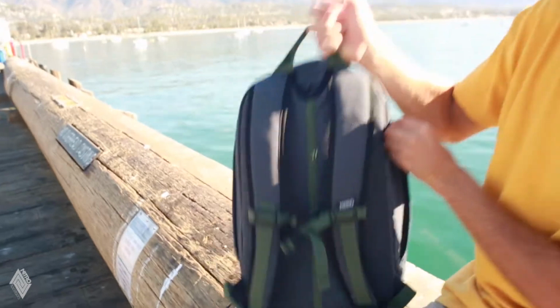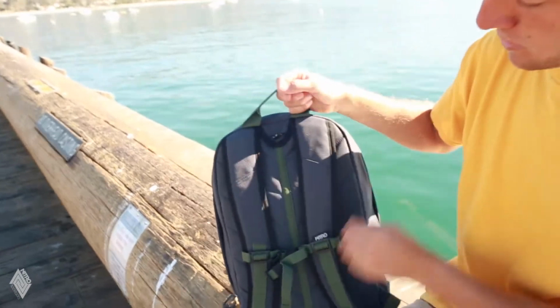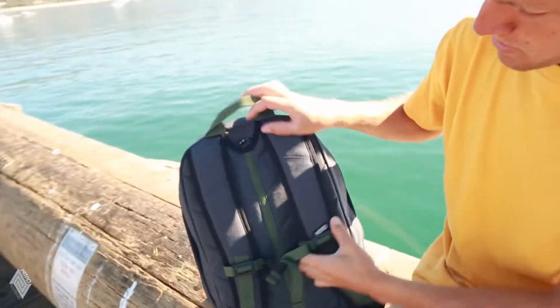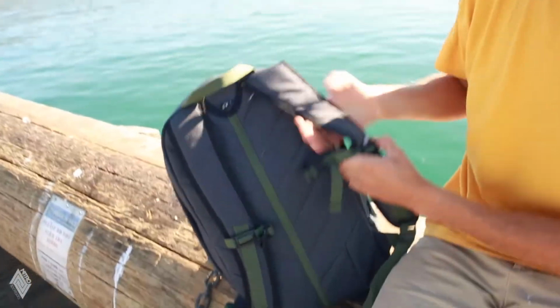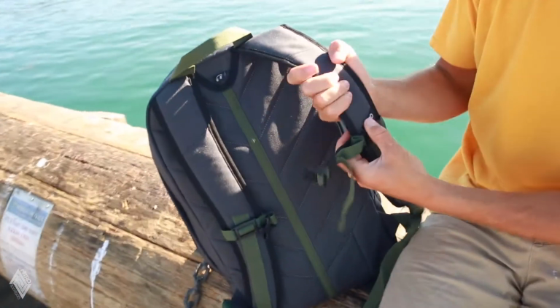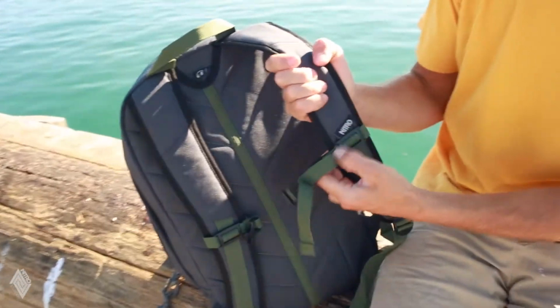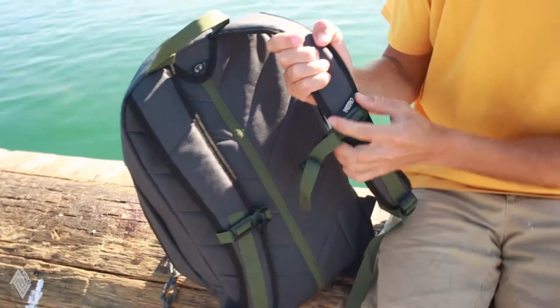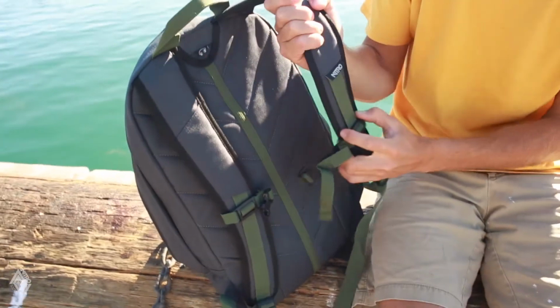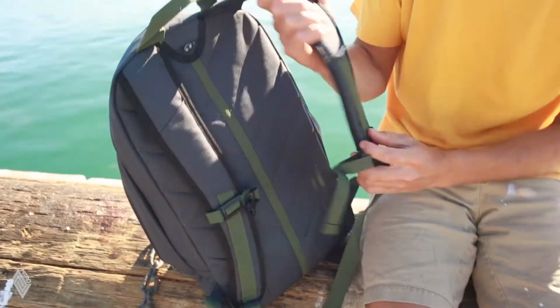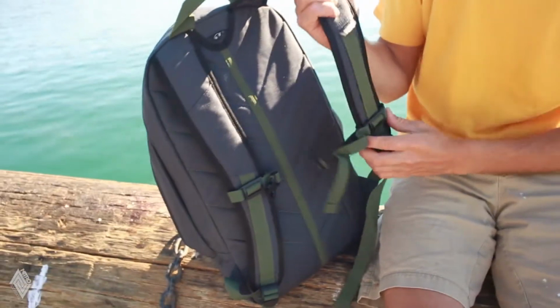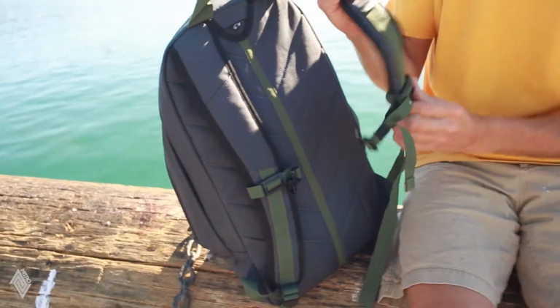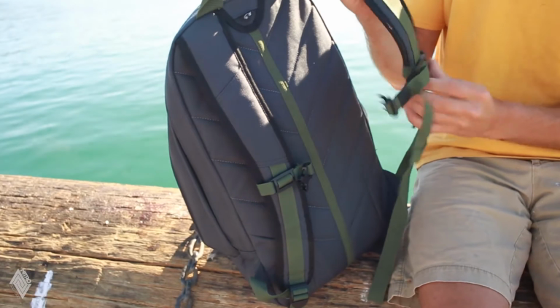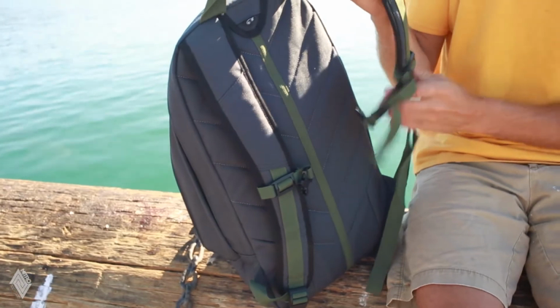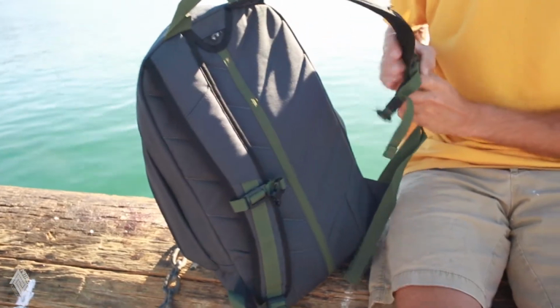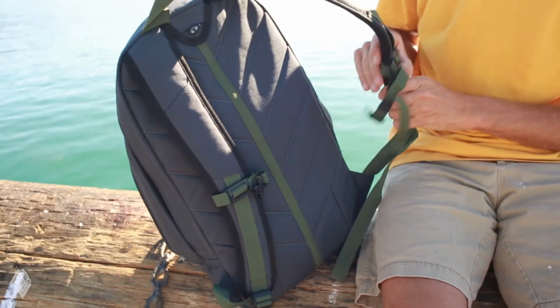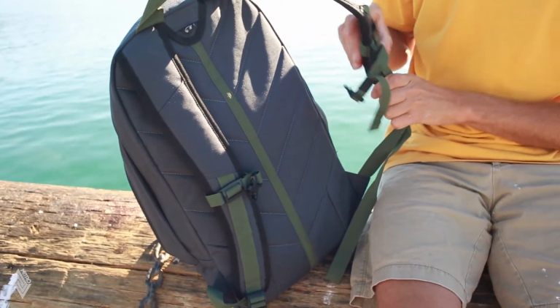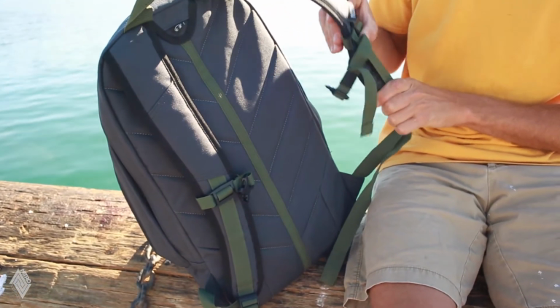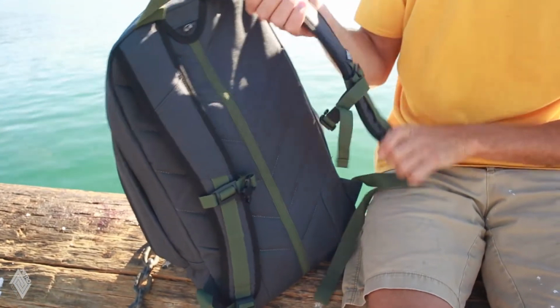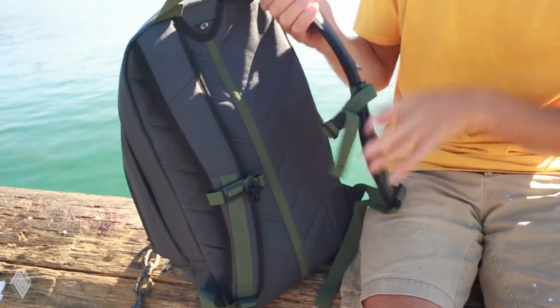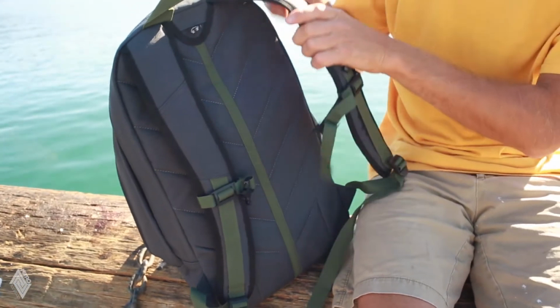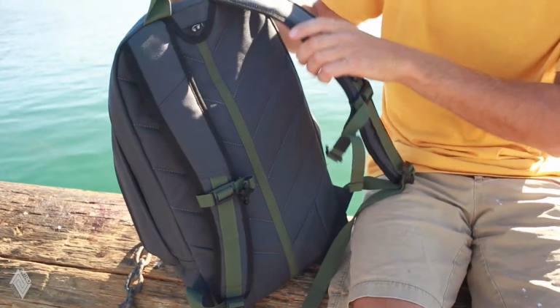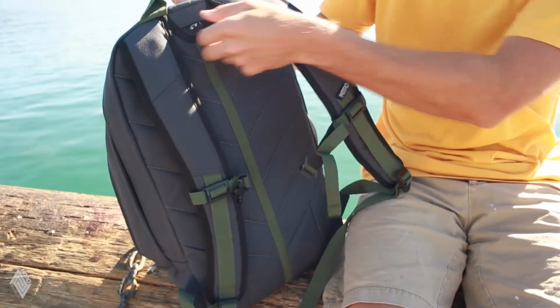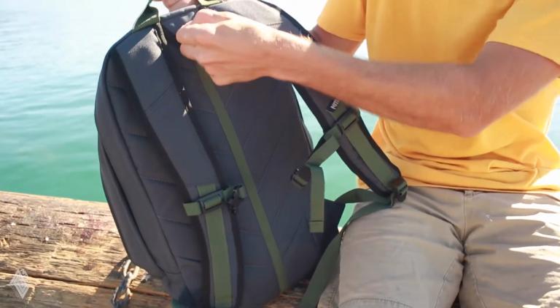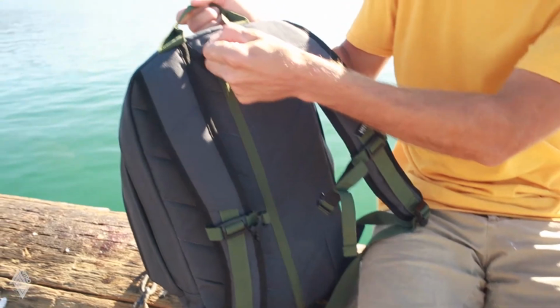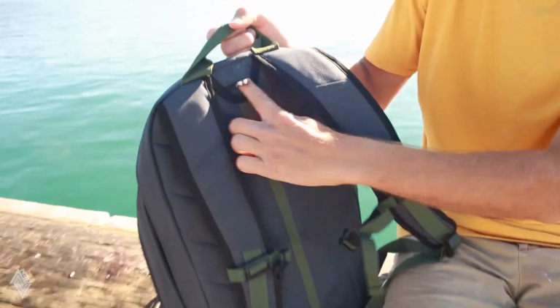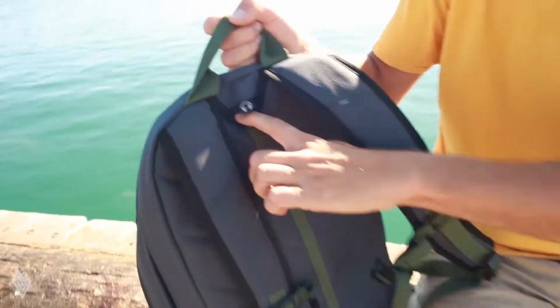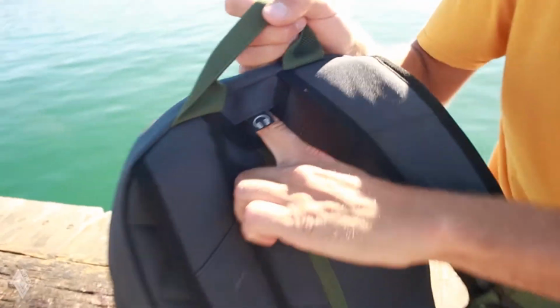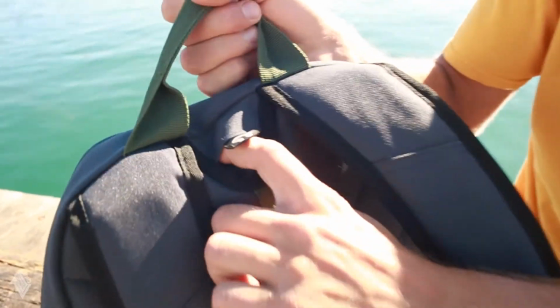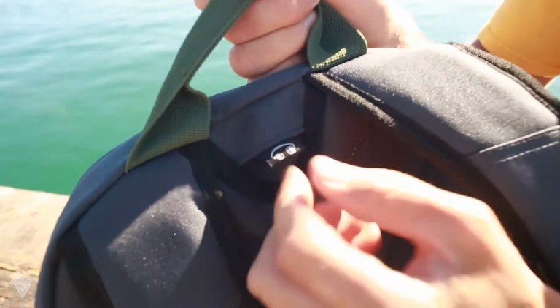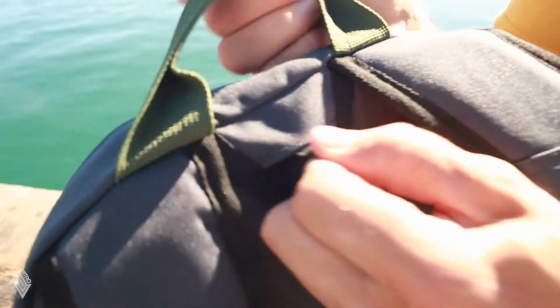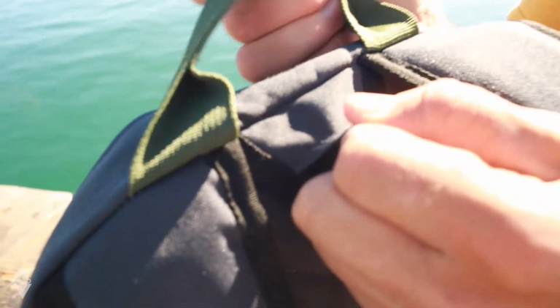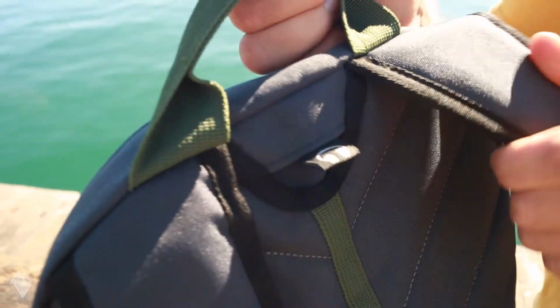The straps feature an adjustable chest strap for keeping your weight off of your shoulders while walking around. It also has a special slot for threading your earbuds or your water bottle hose through.